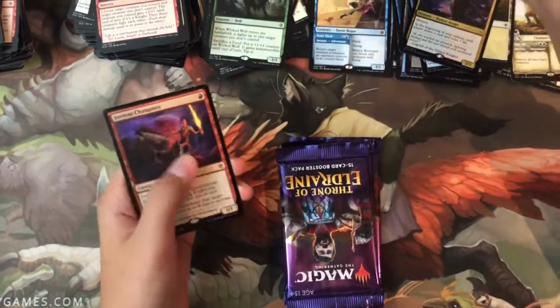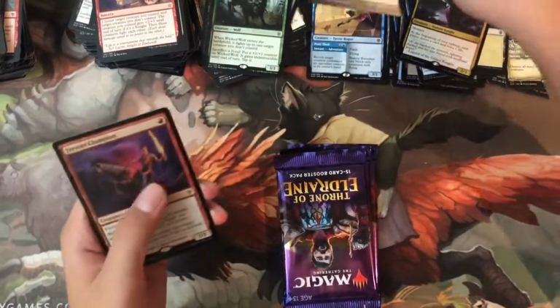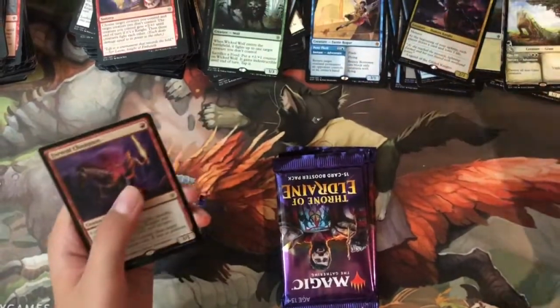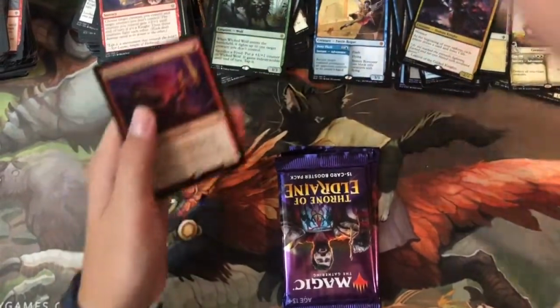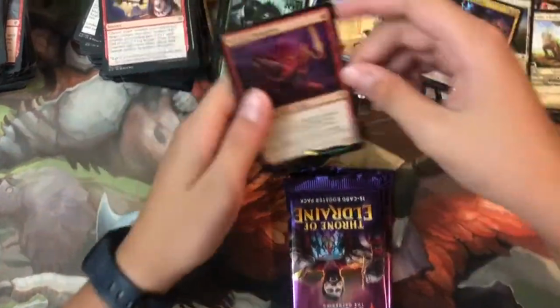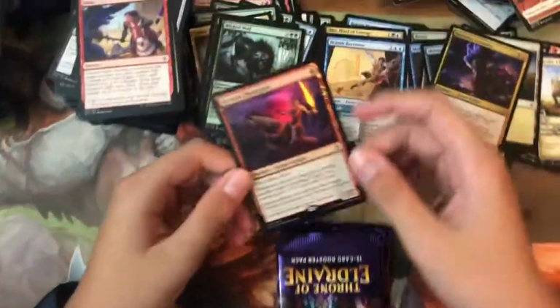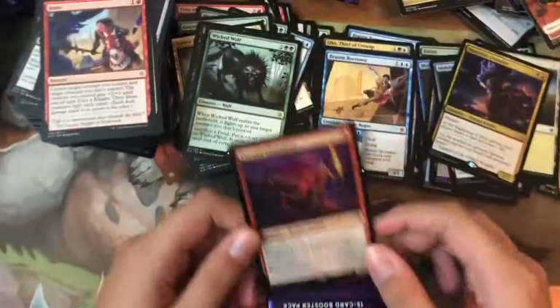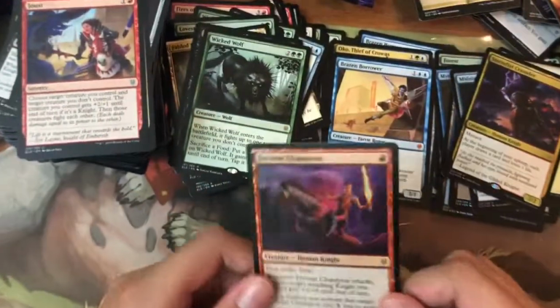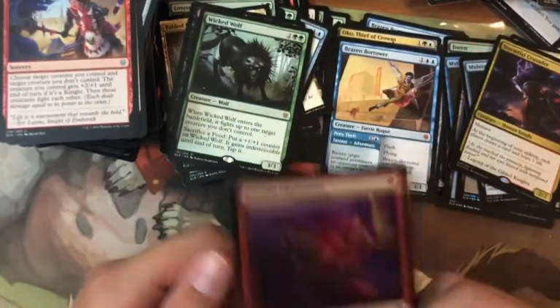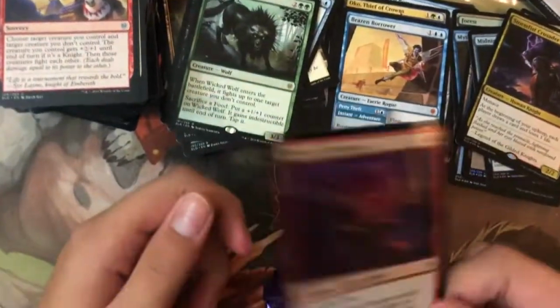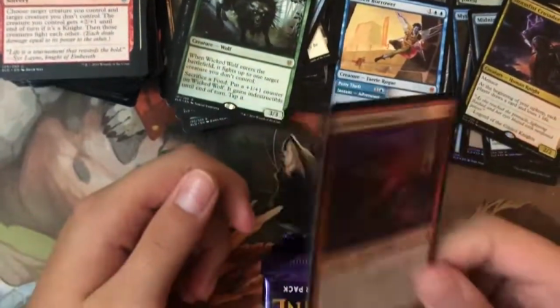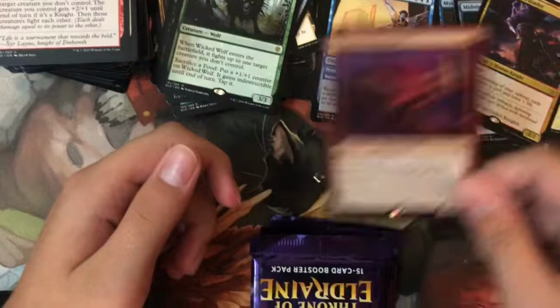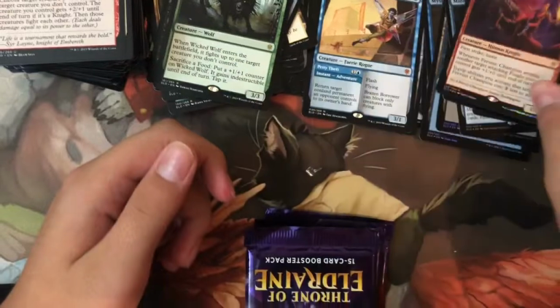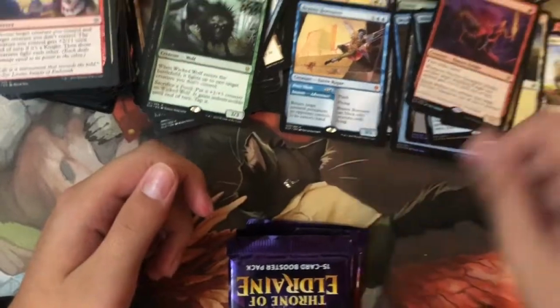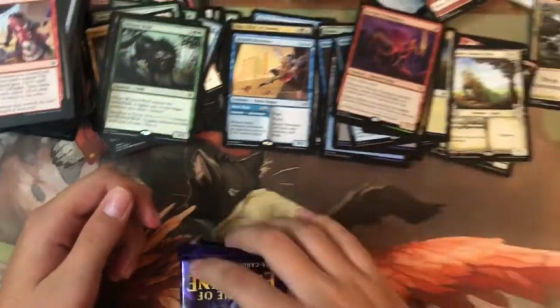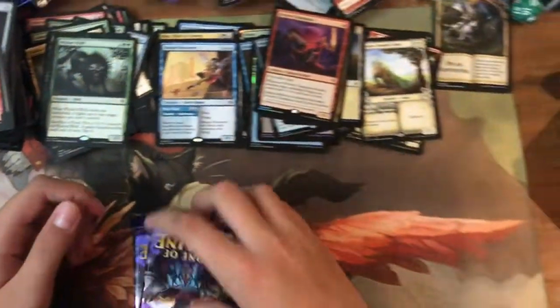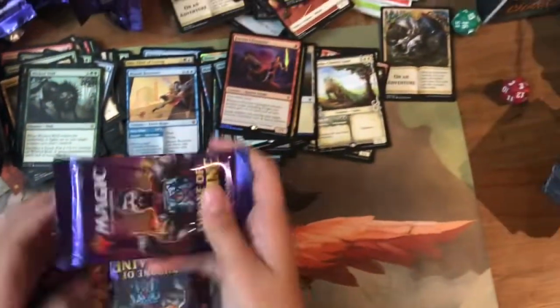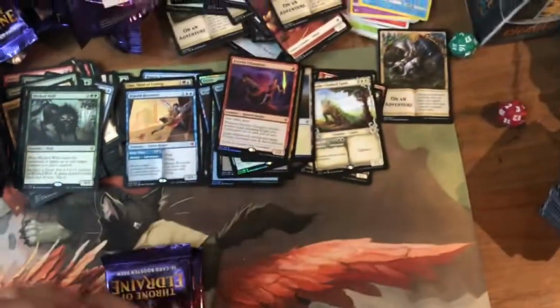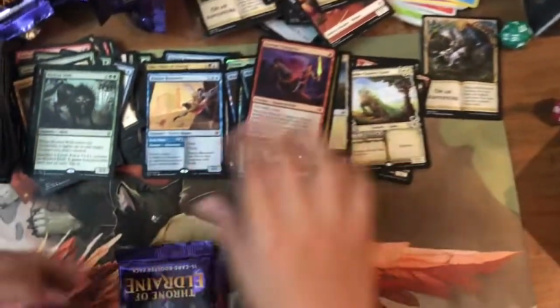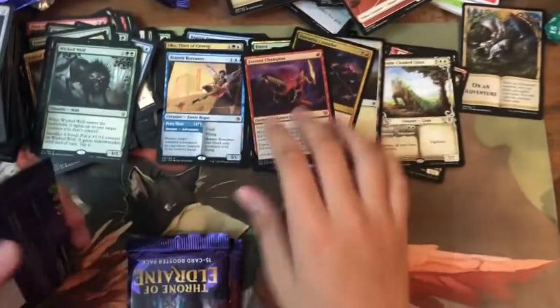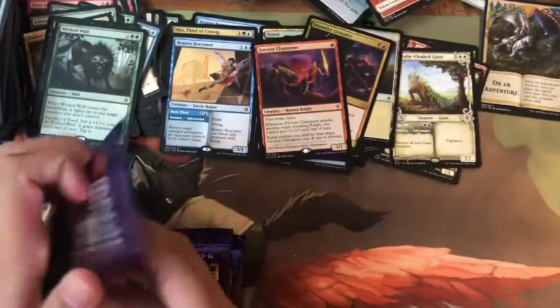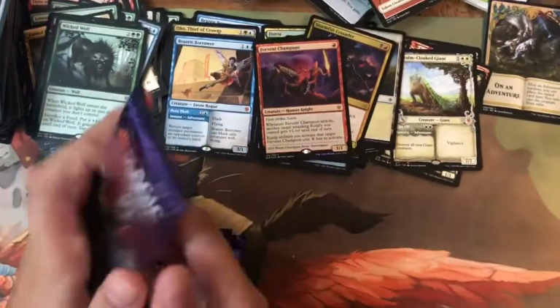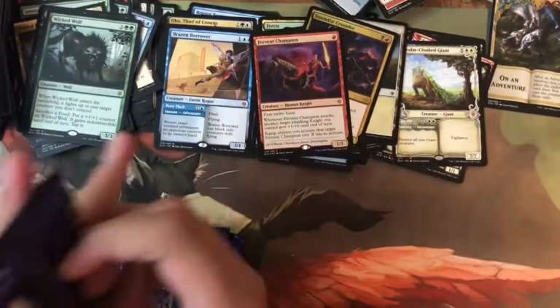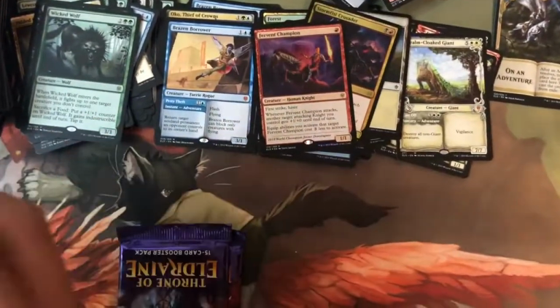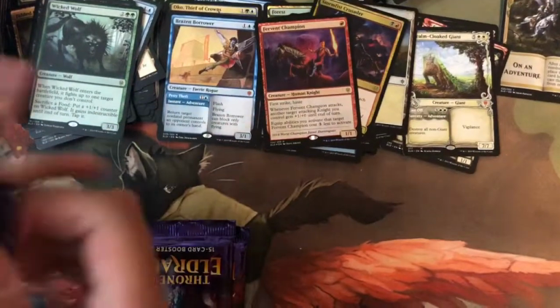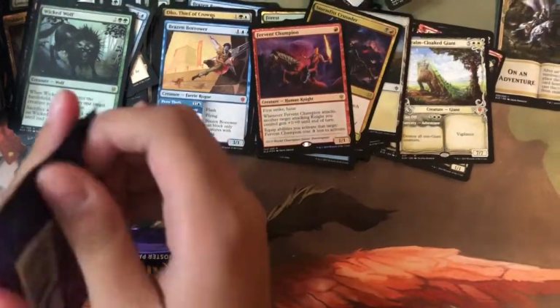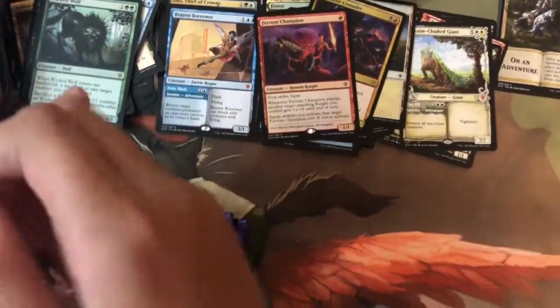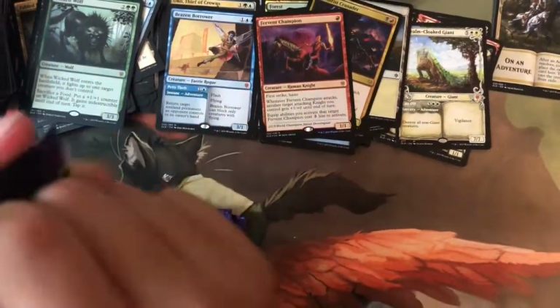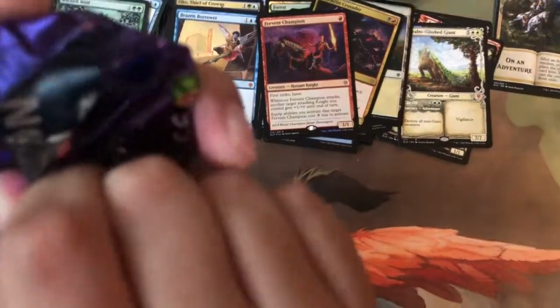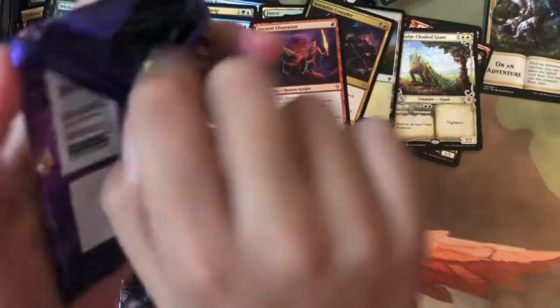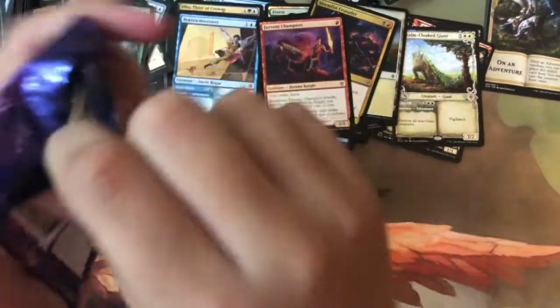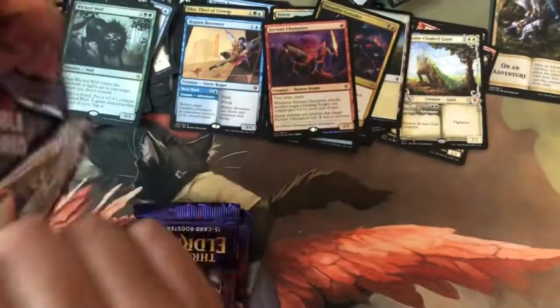The foil is Javier Dominguez — Fervent Champion in foil! Three Javier Dominguez cards in the prizes — none in the pre-release packs though.